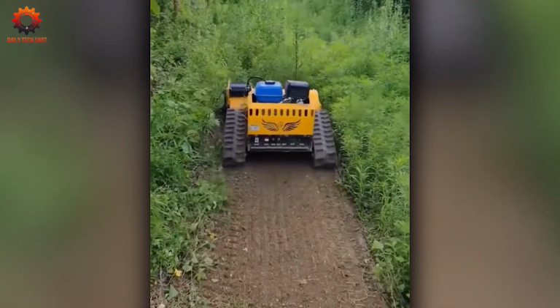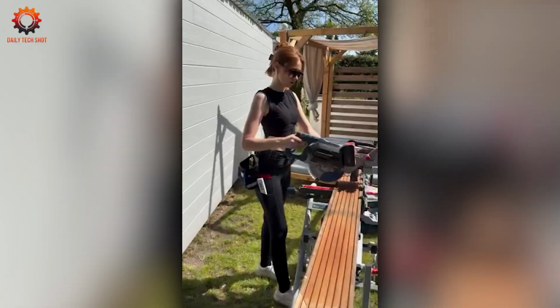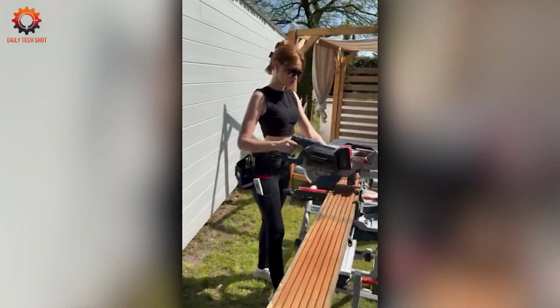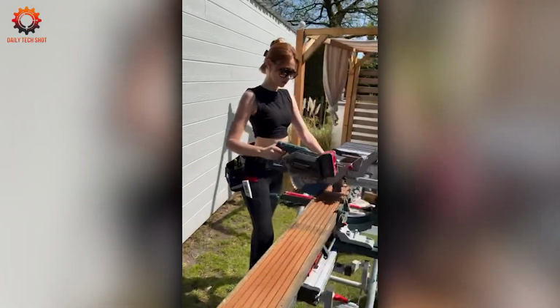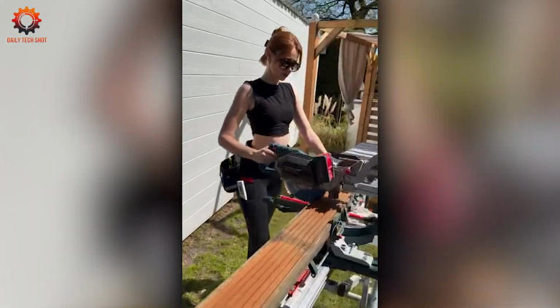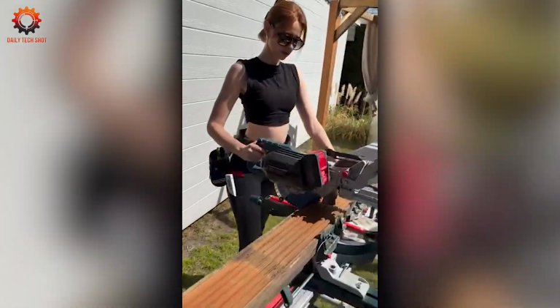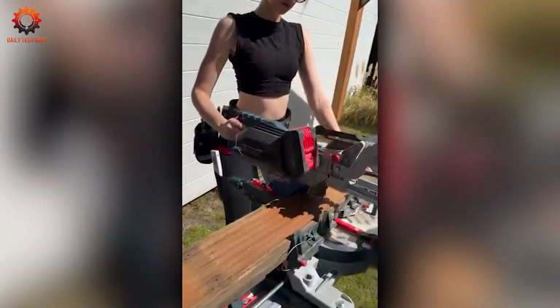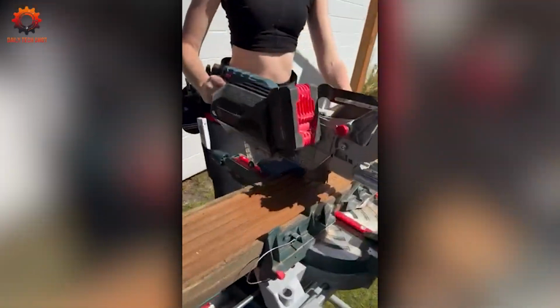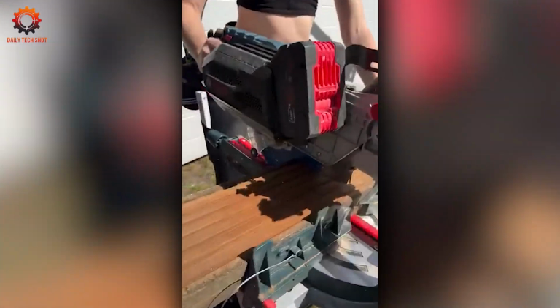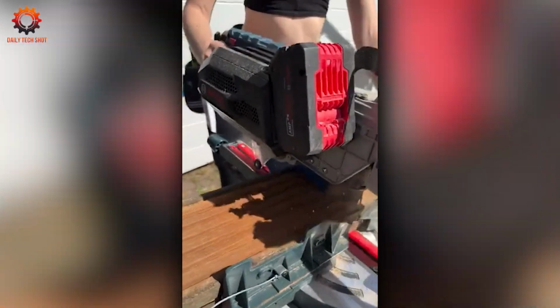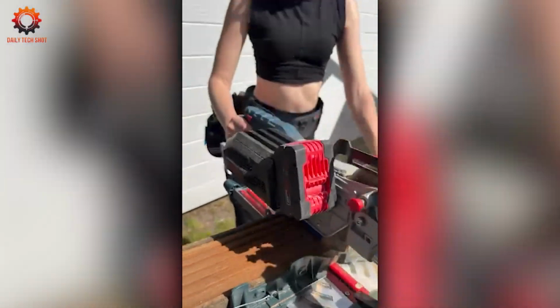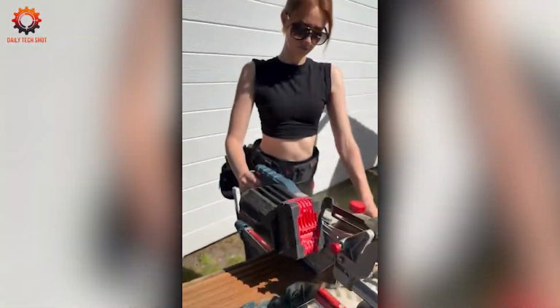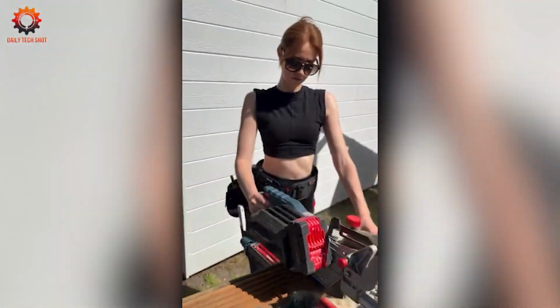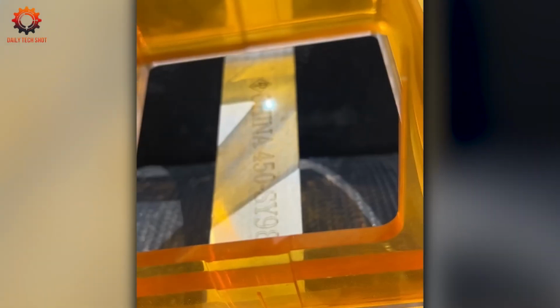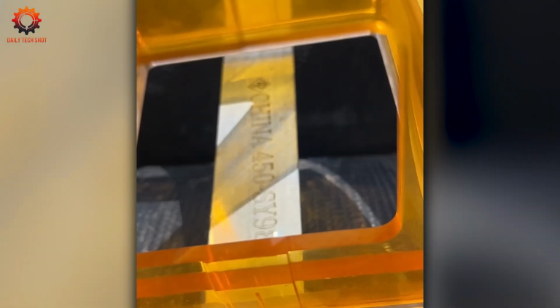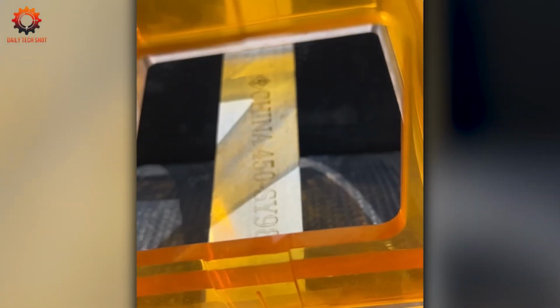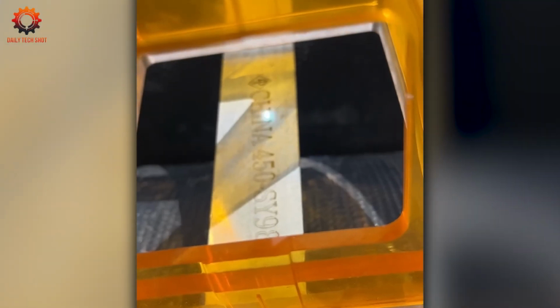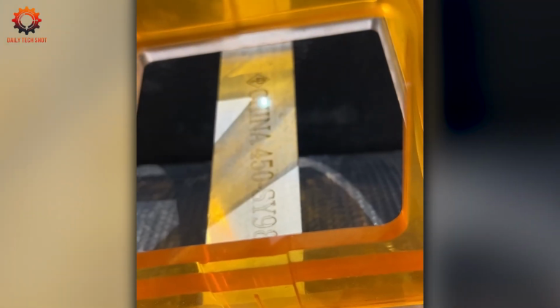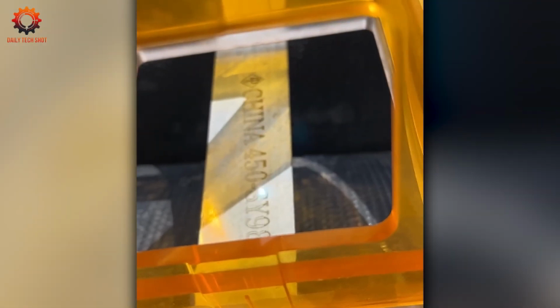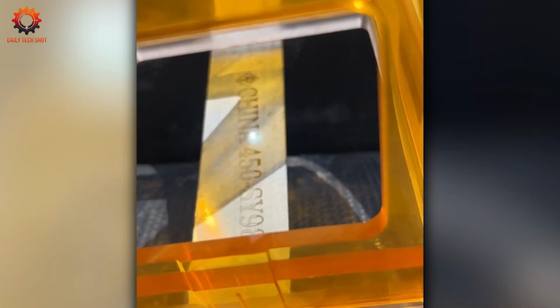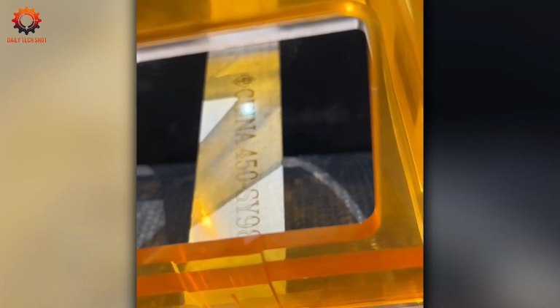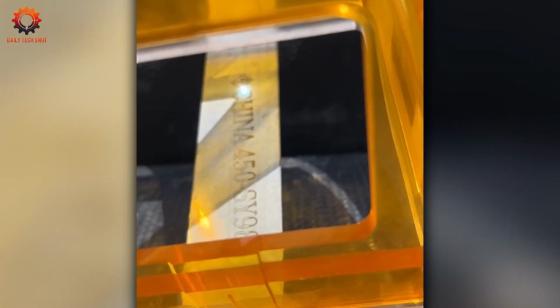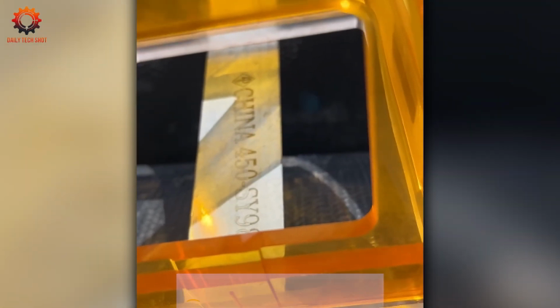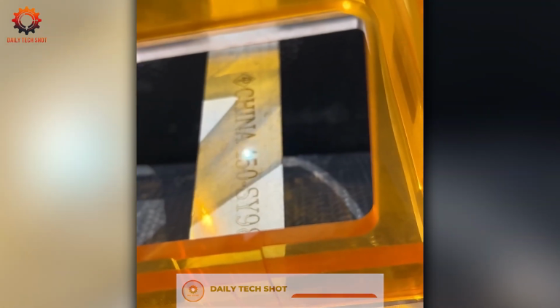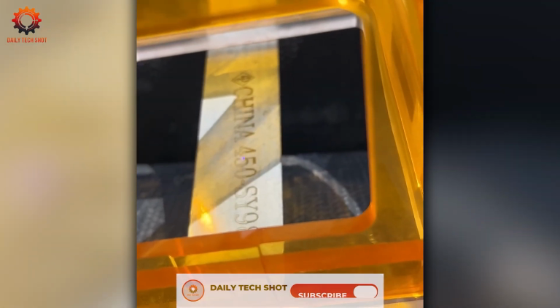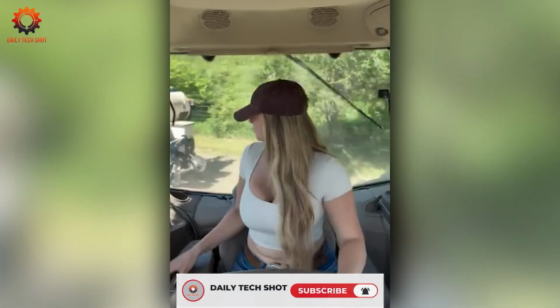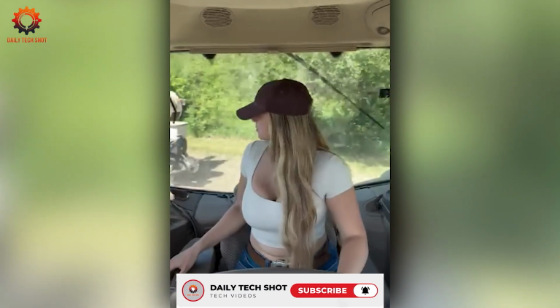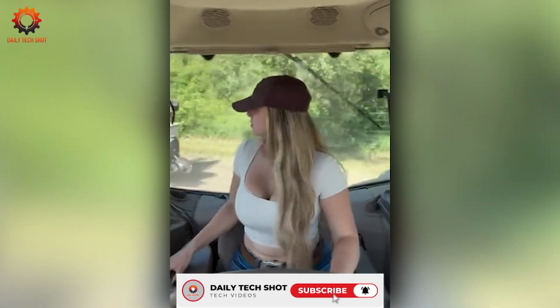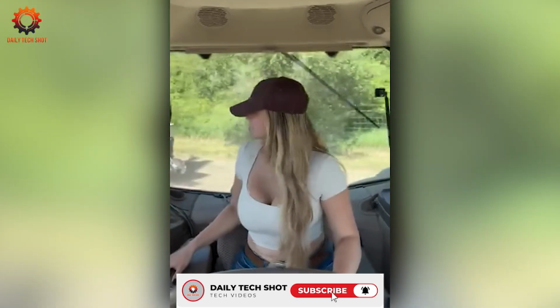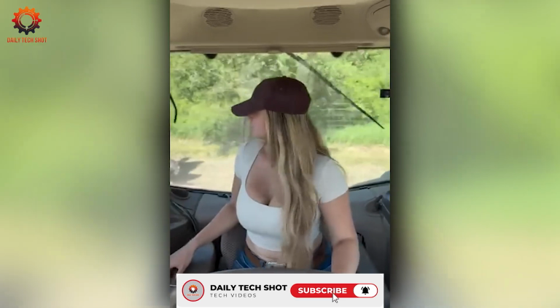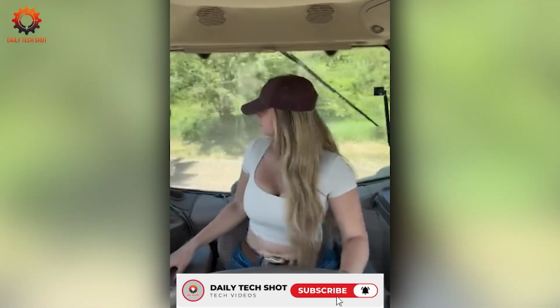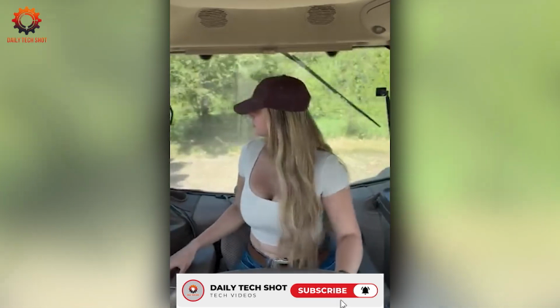That's another solid run from Daily Tech Shot. No talk, just results. Hit like, subscribe, and come back for more raw performance and action.